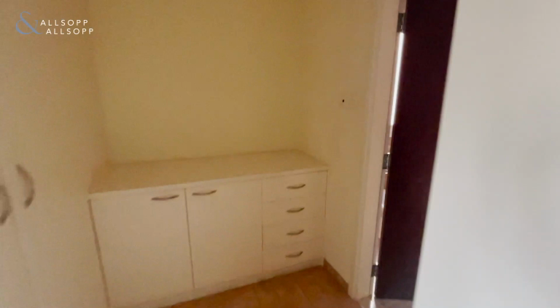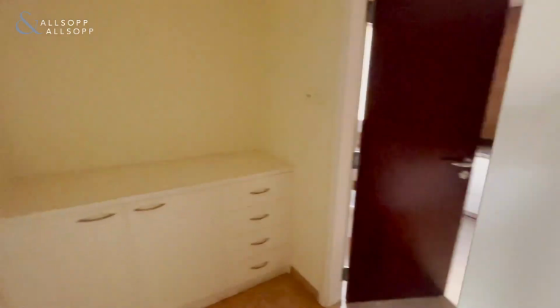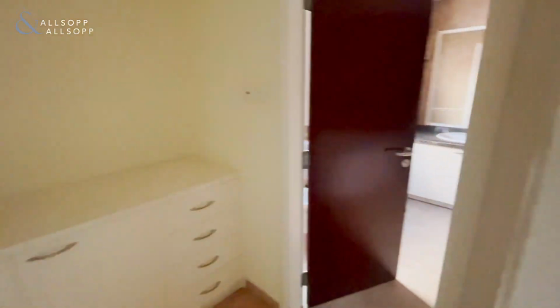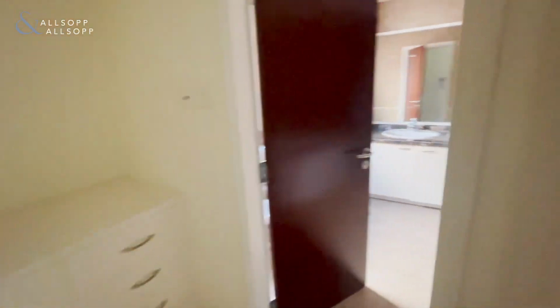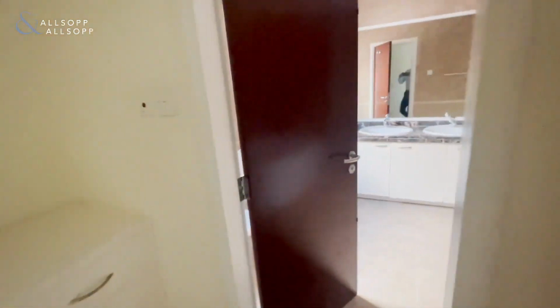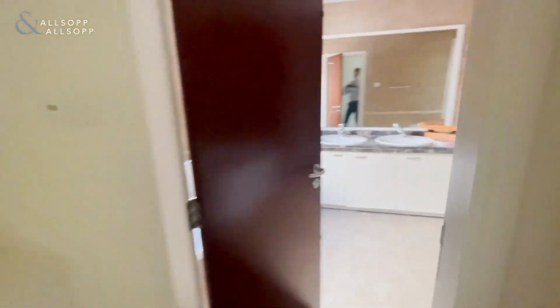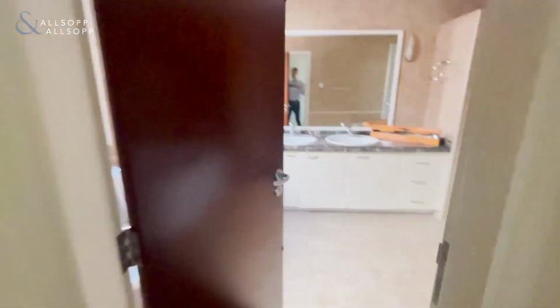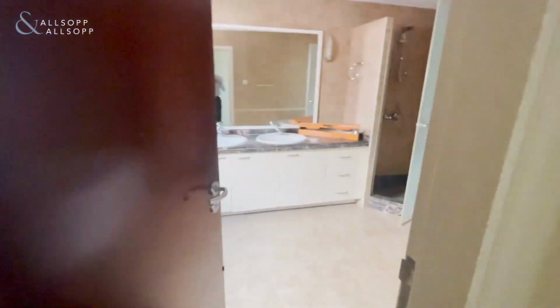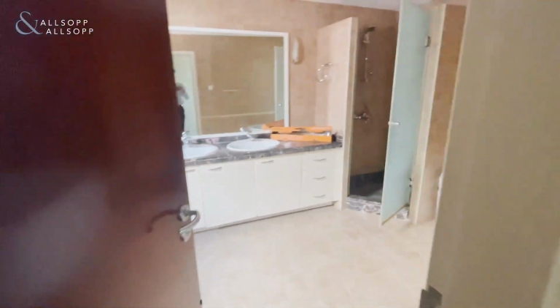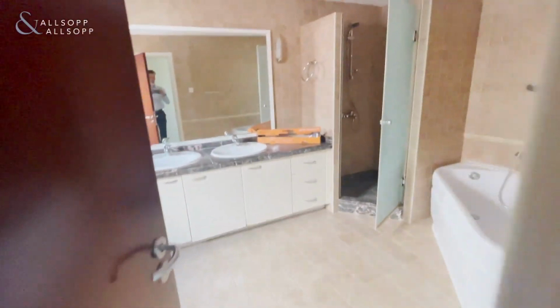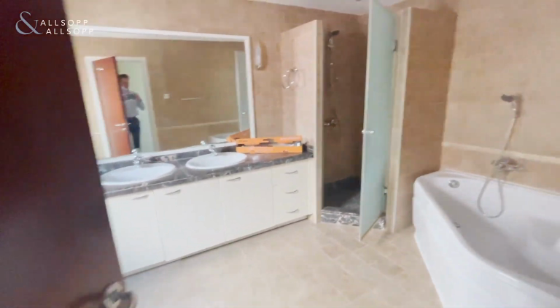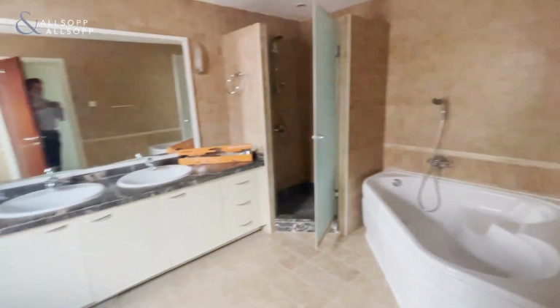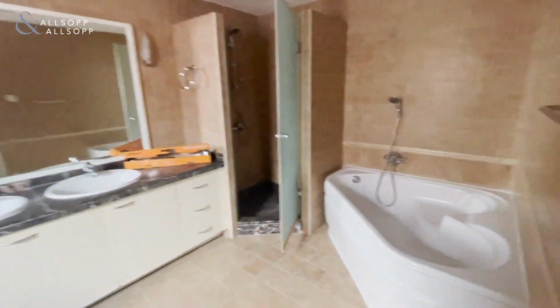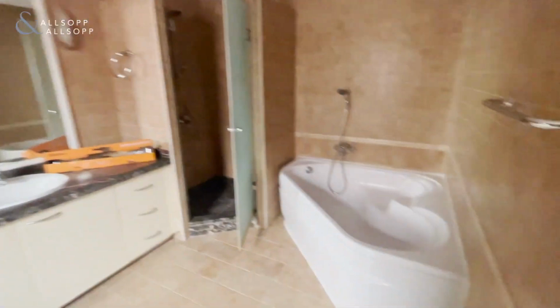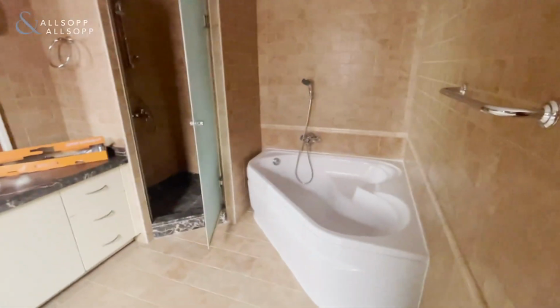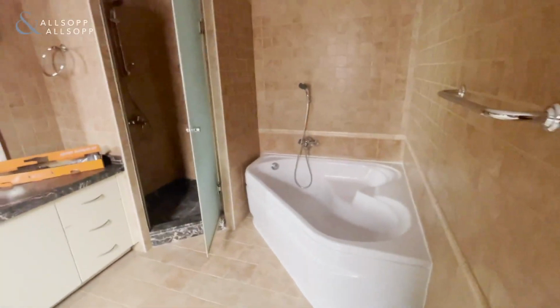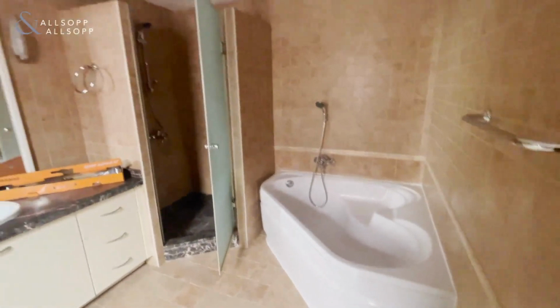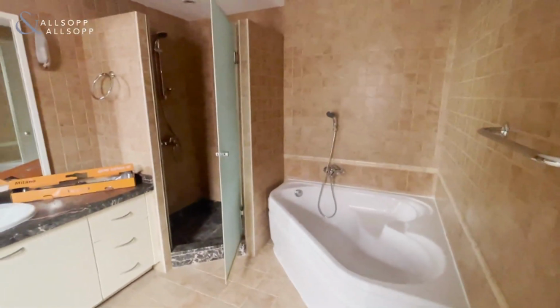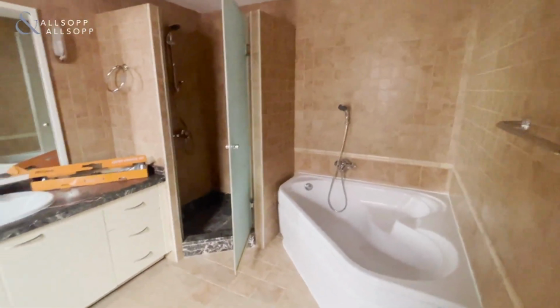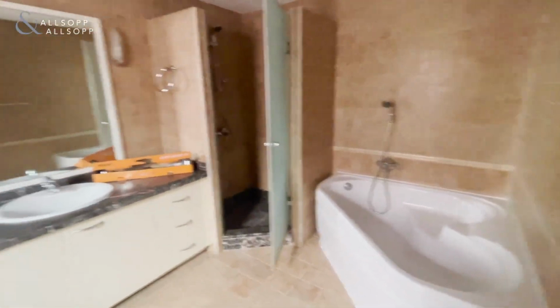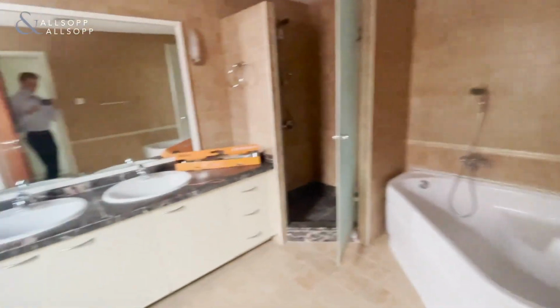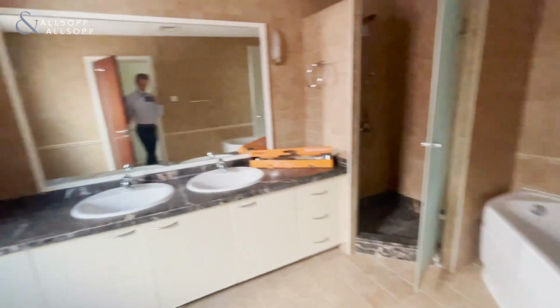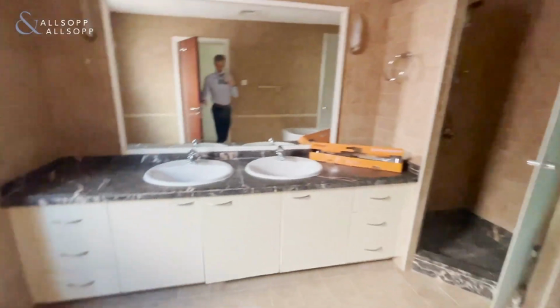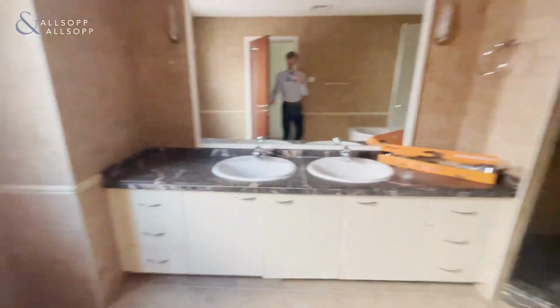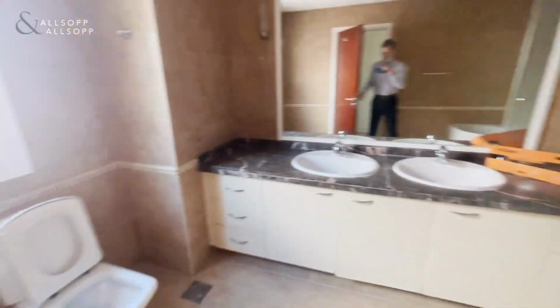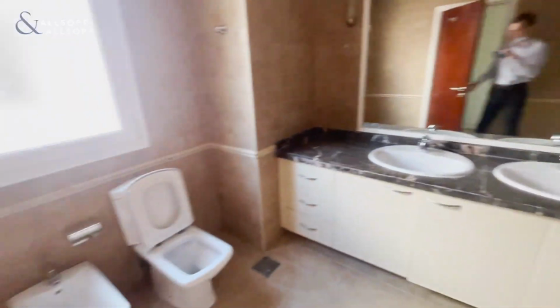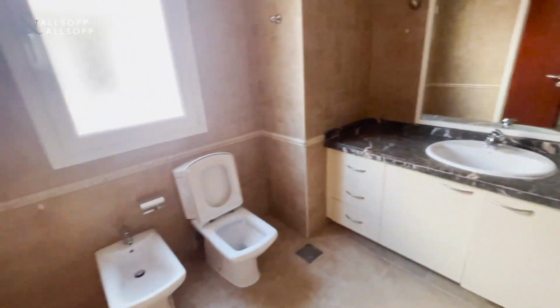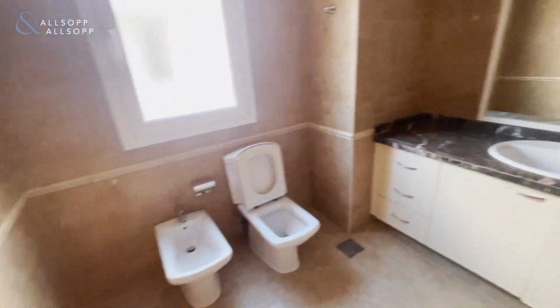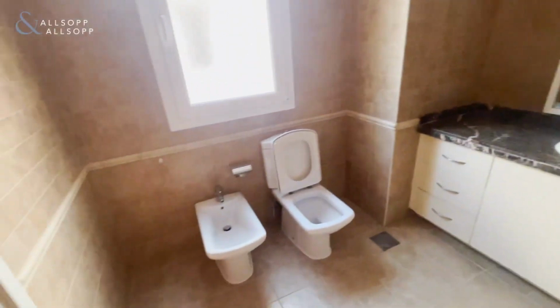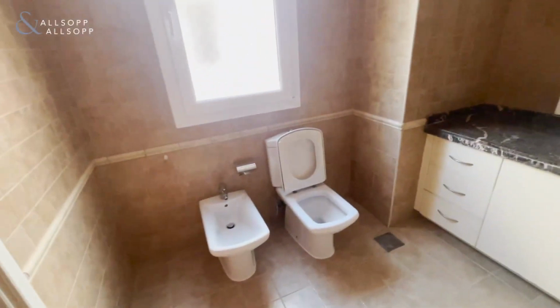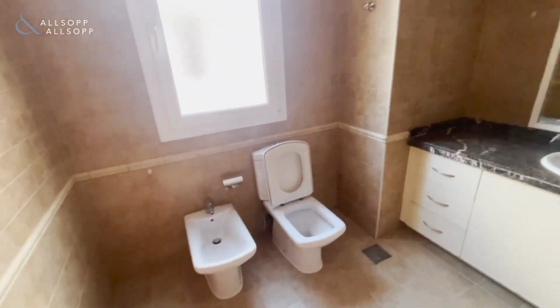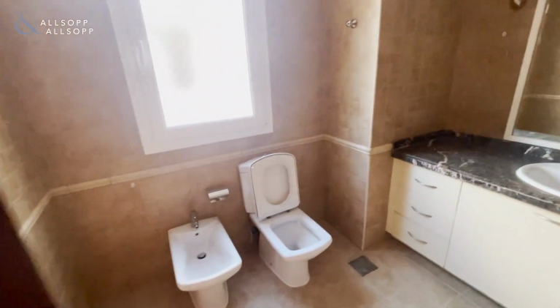And then you've got the ensuite for the master as well. You've got the bath and the shower, and this wraps around to the side here as well.